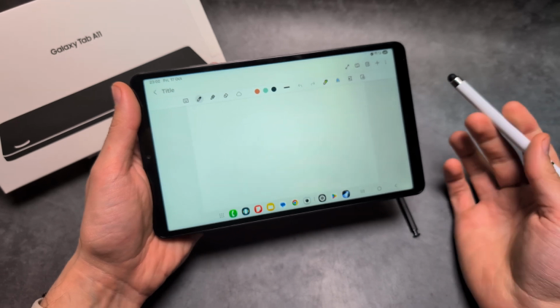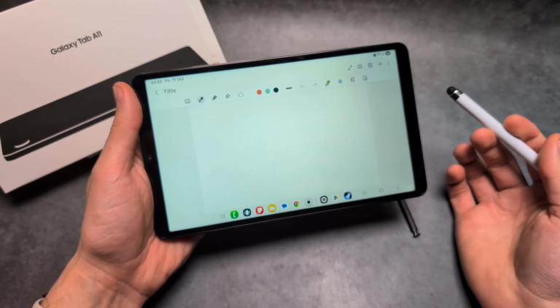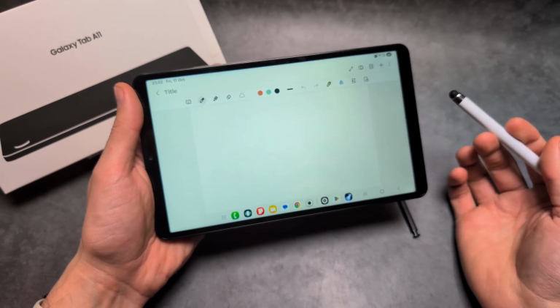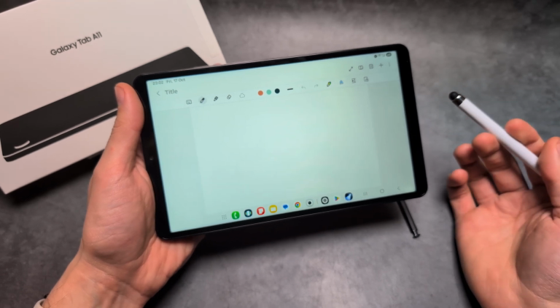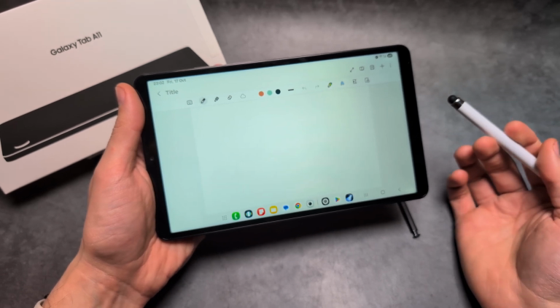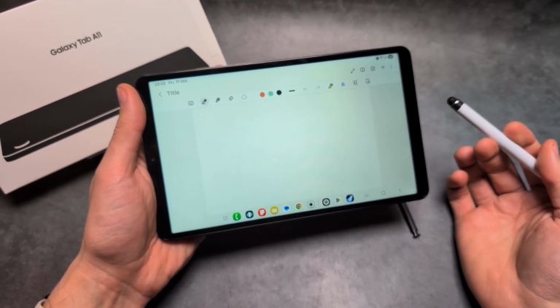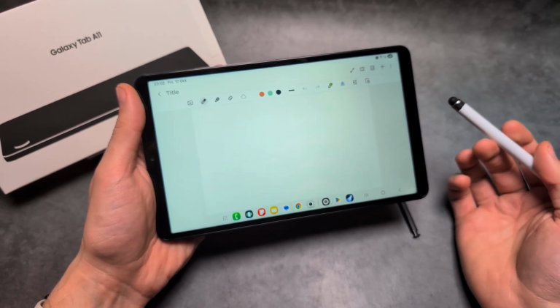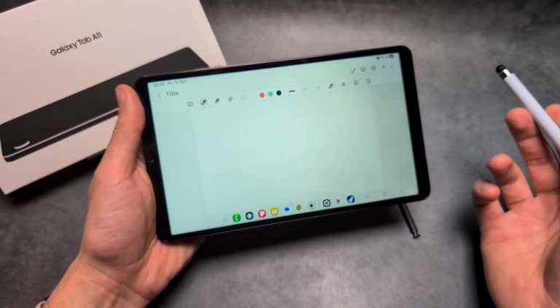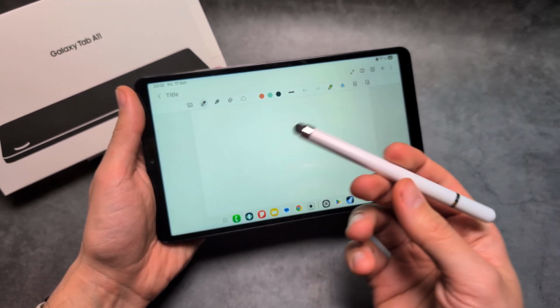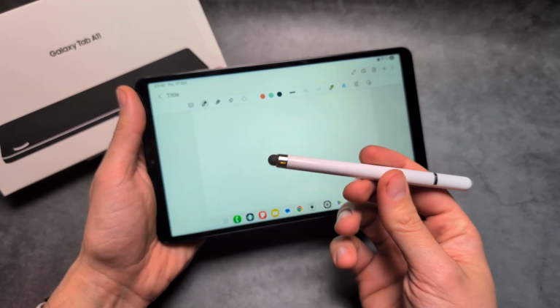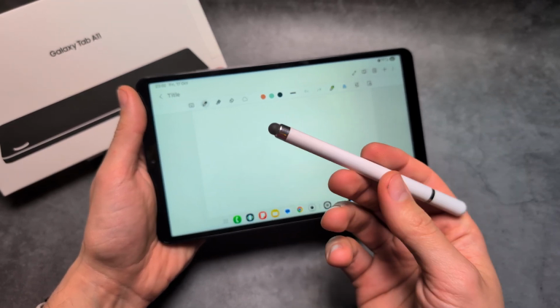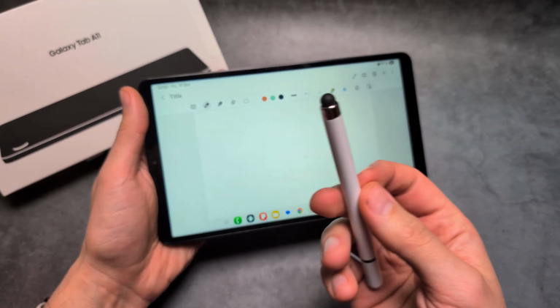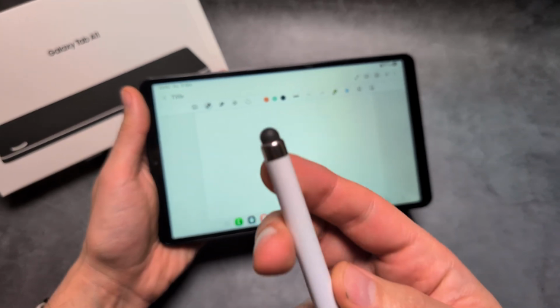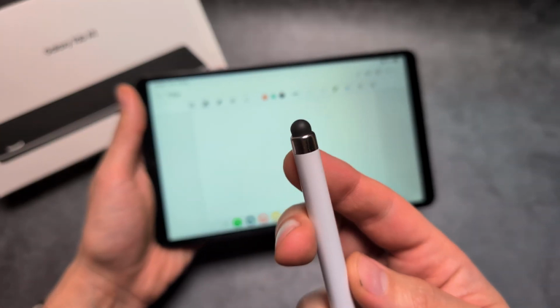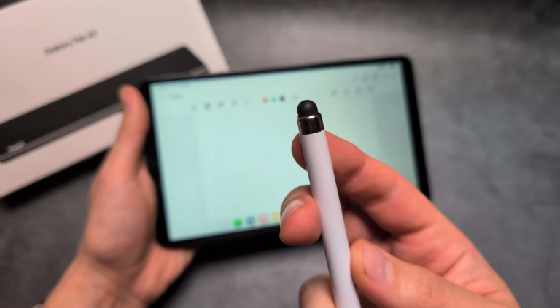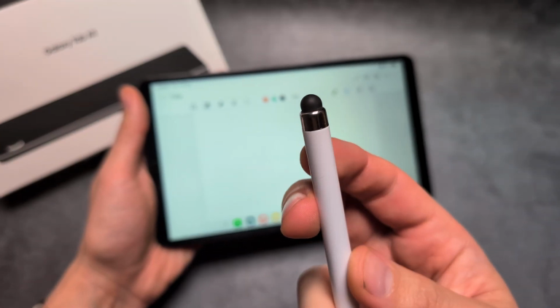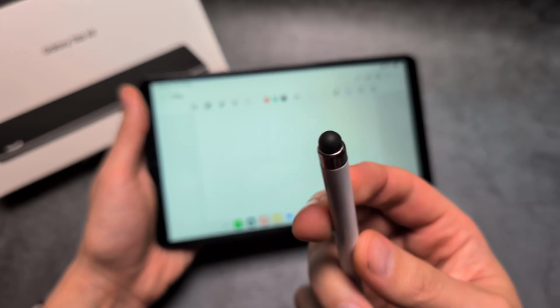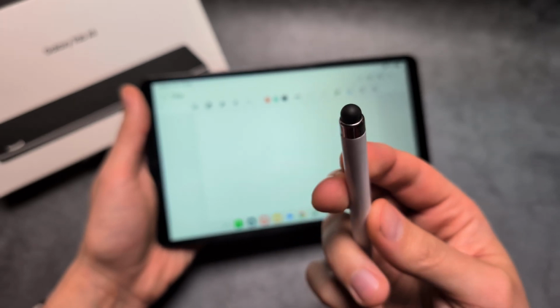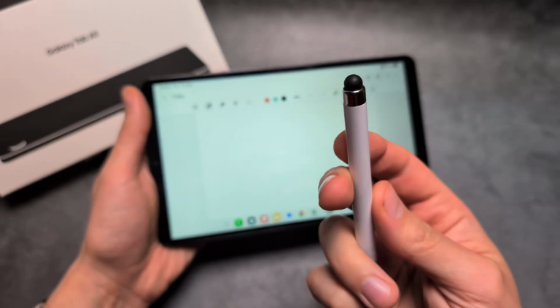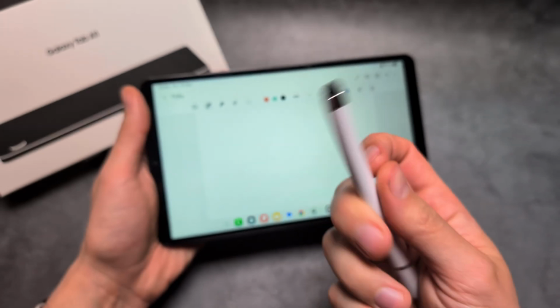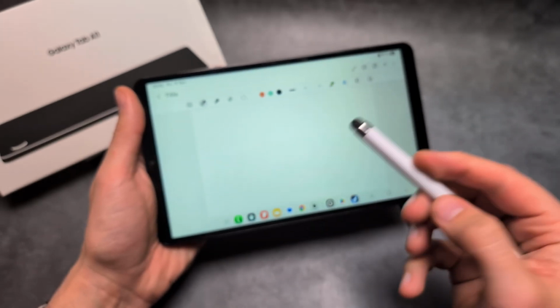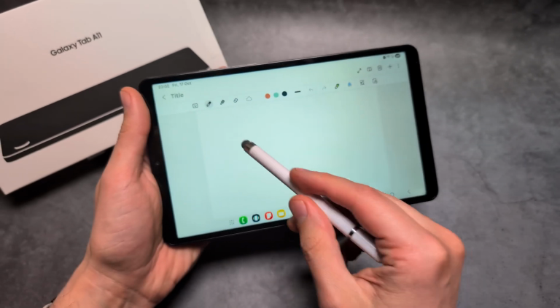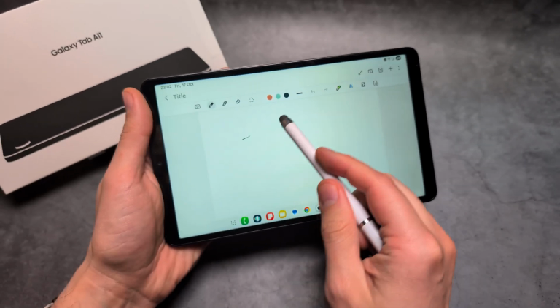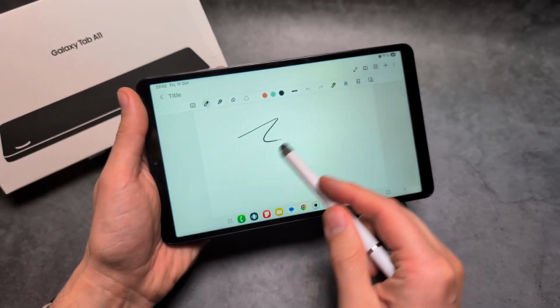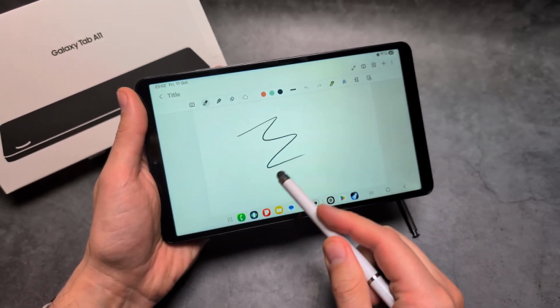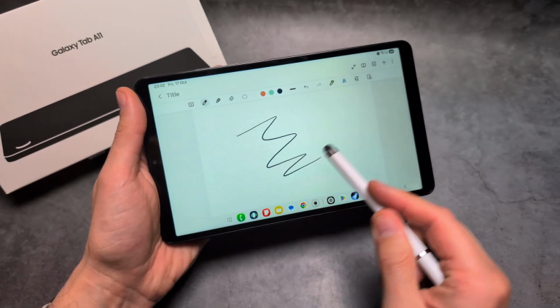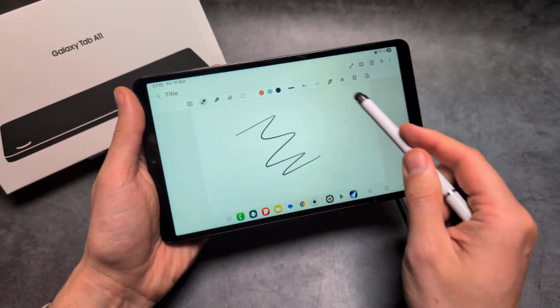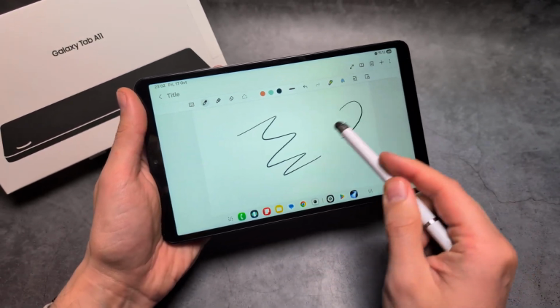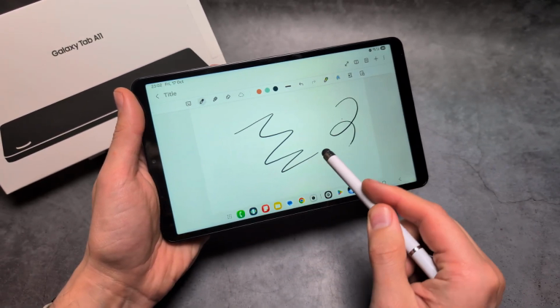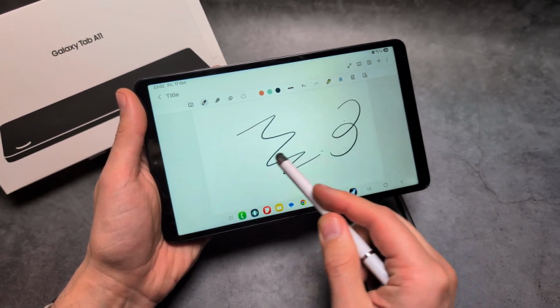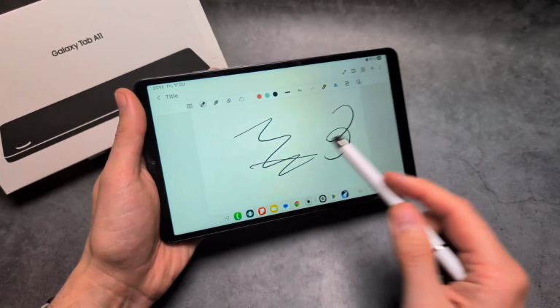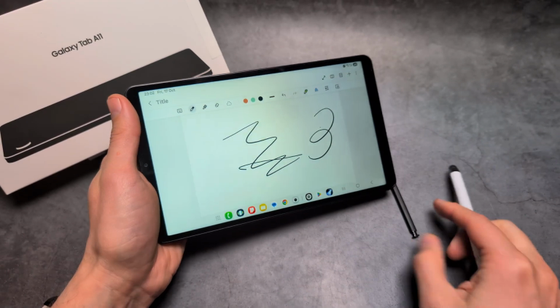However, you can actually still very easily draw on this tablet if you simply get a stylus like this, with a simple rubber tip. You can see it actually works okay — yeah, it works okay.